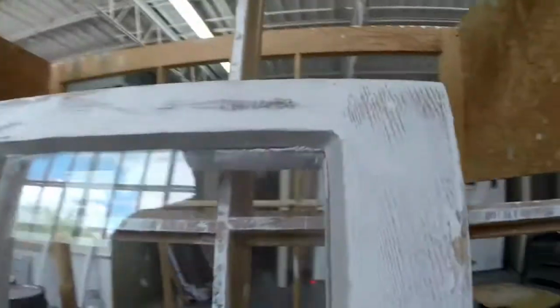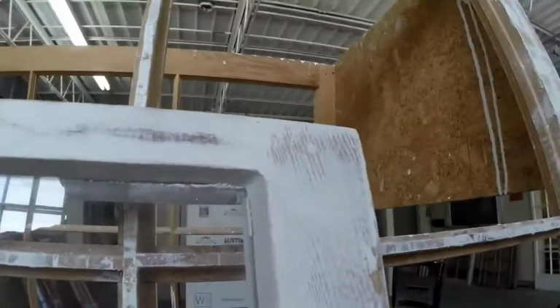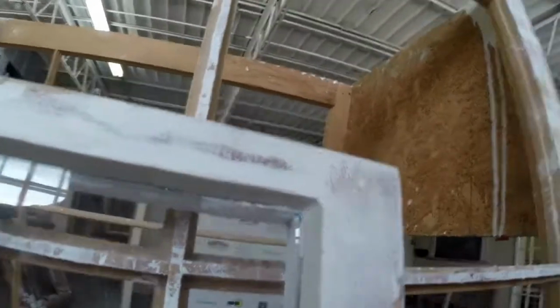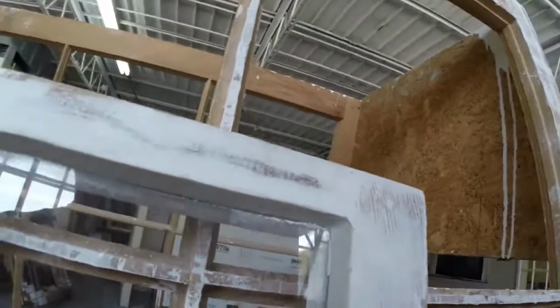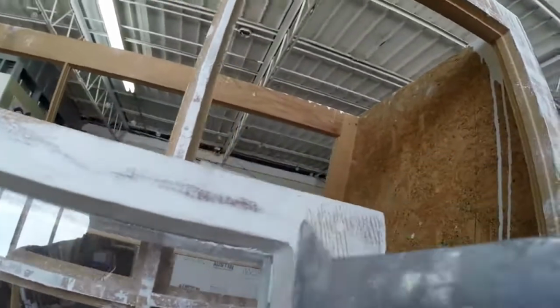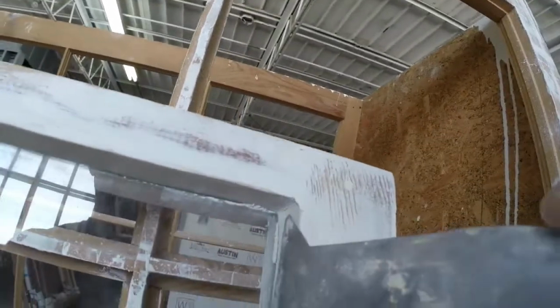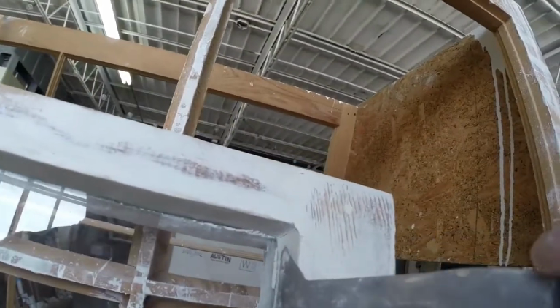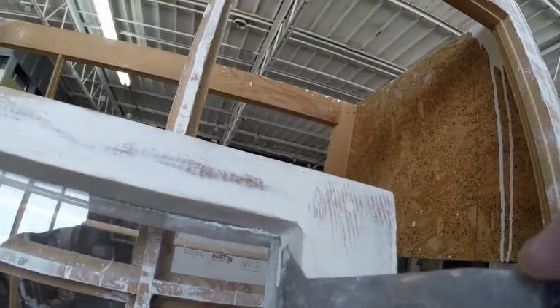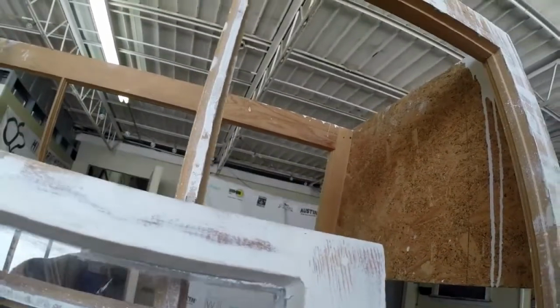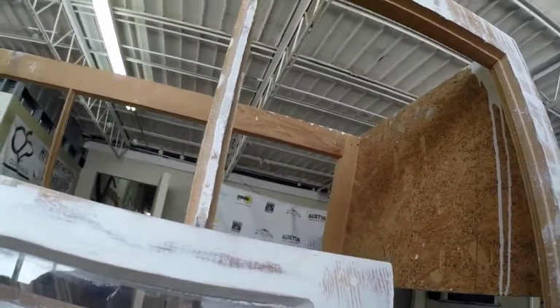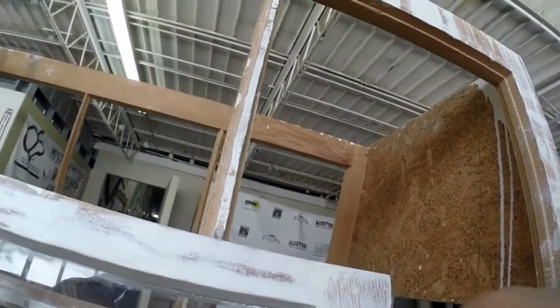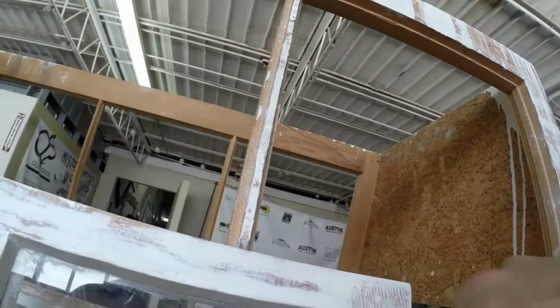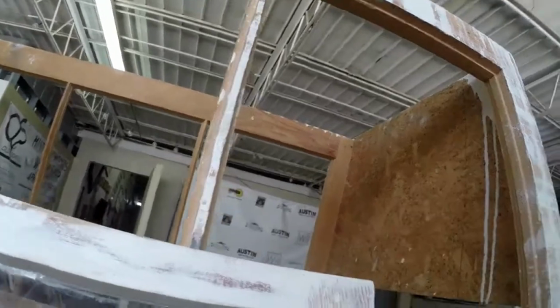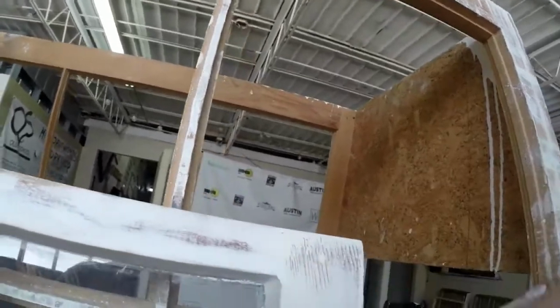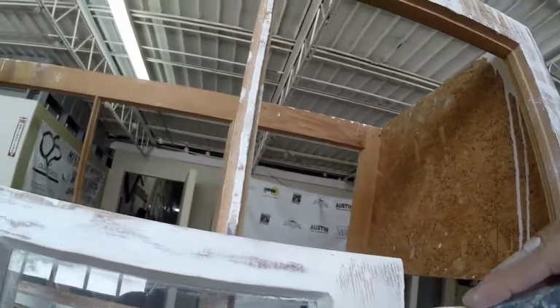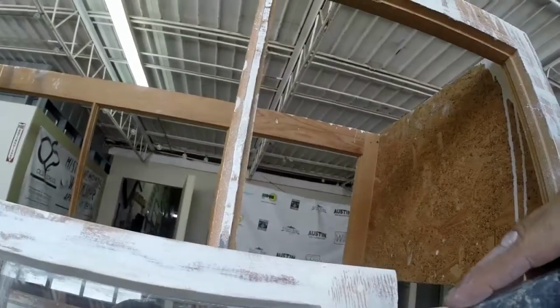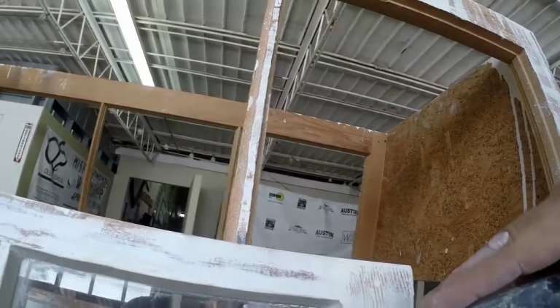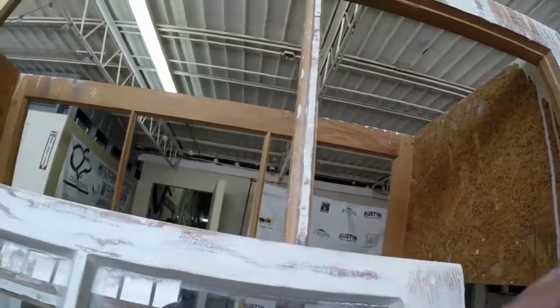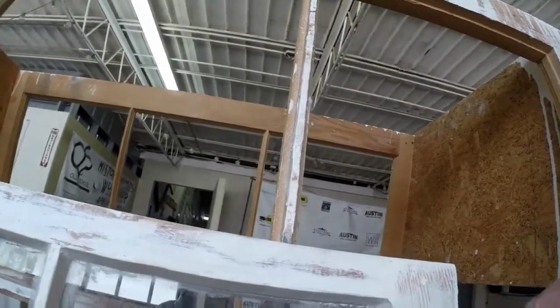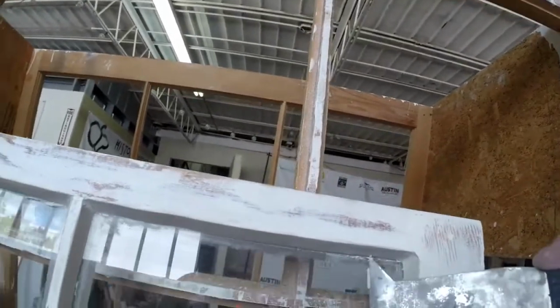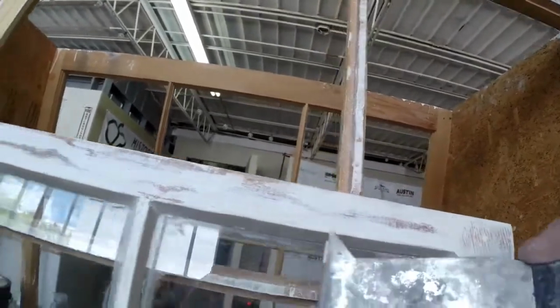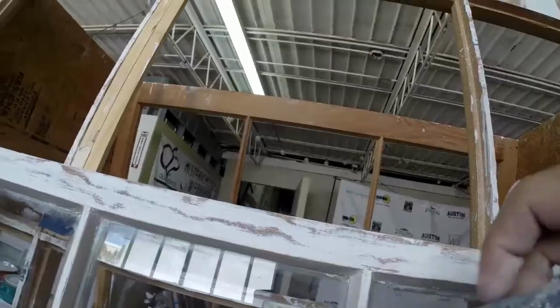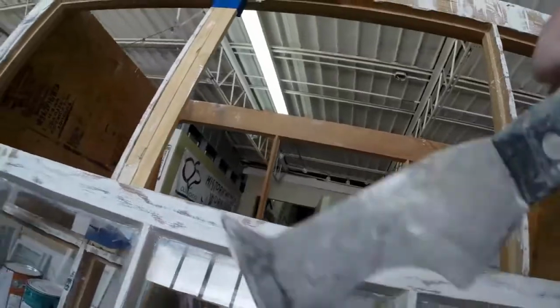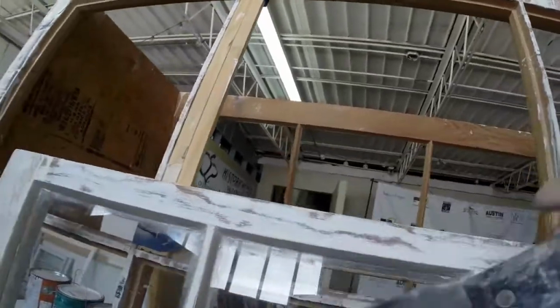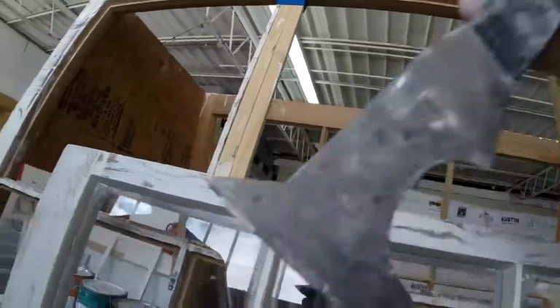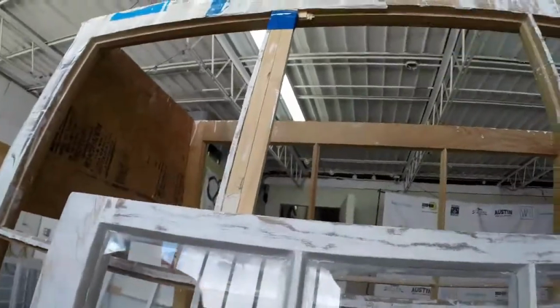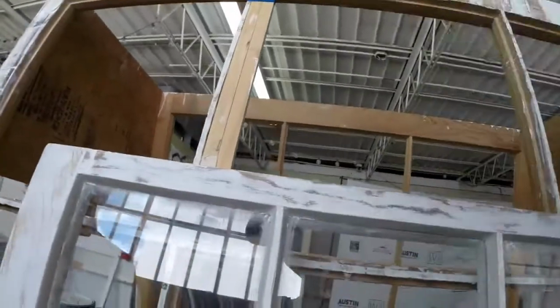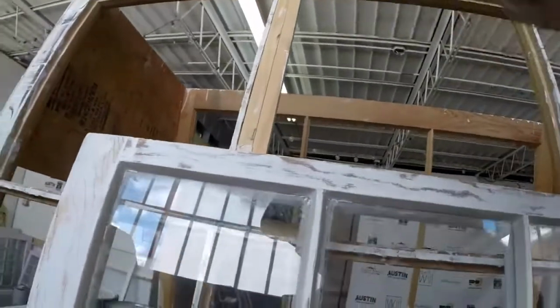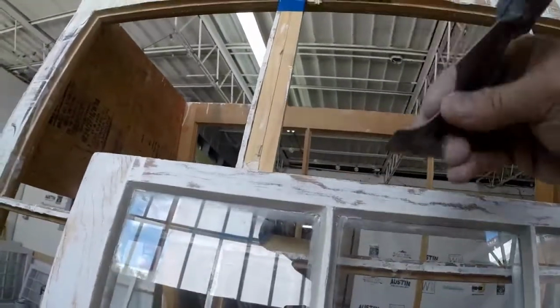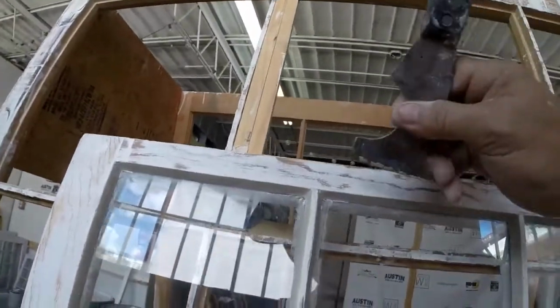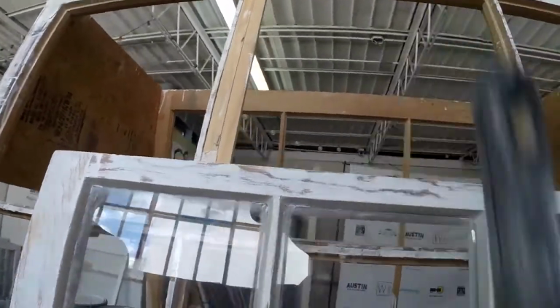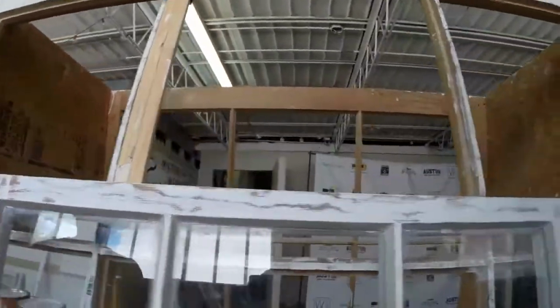Get those little whoopty-doos out of there. All this has to come out — get me a razor blade.